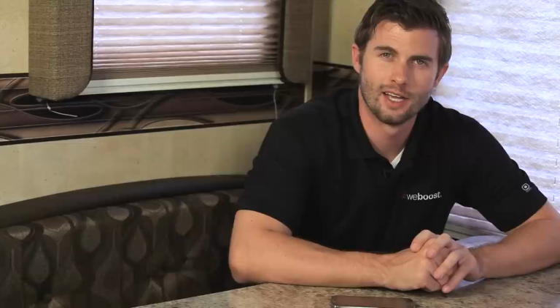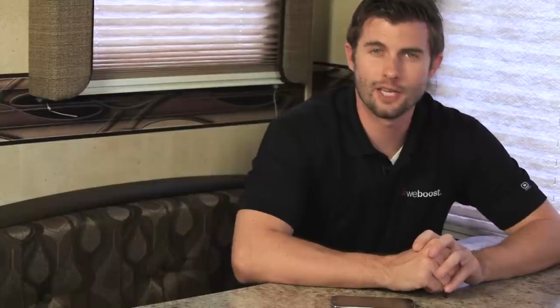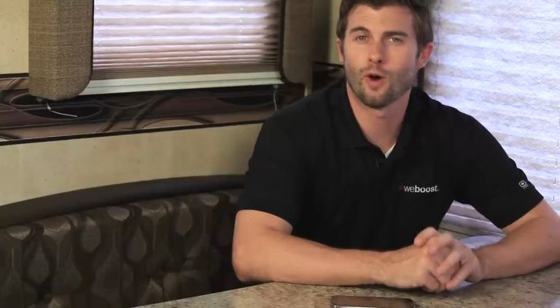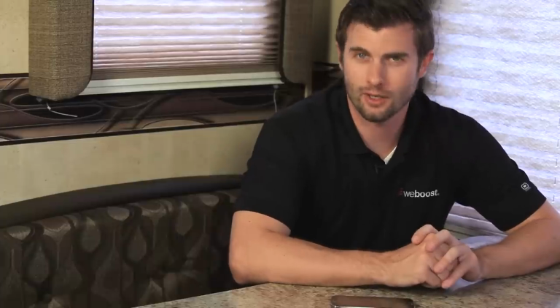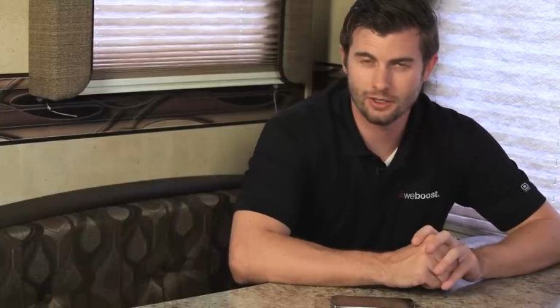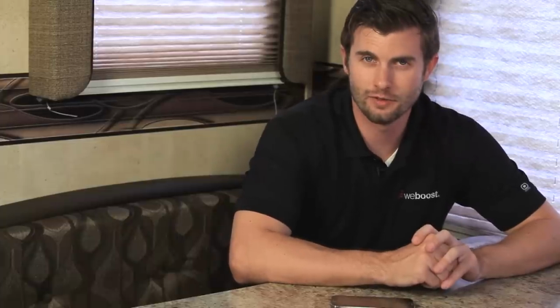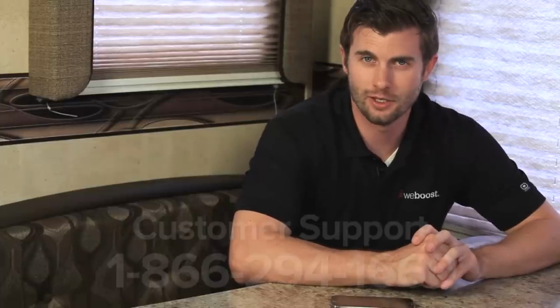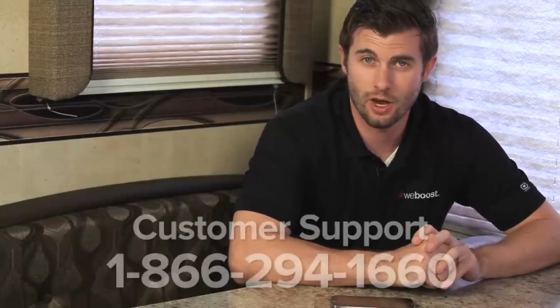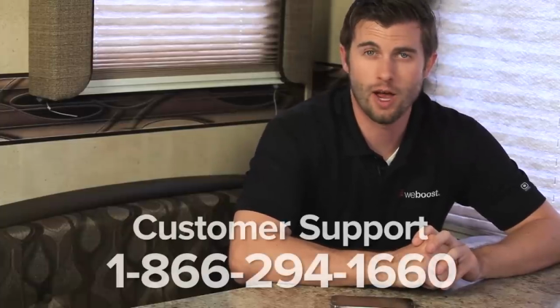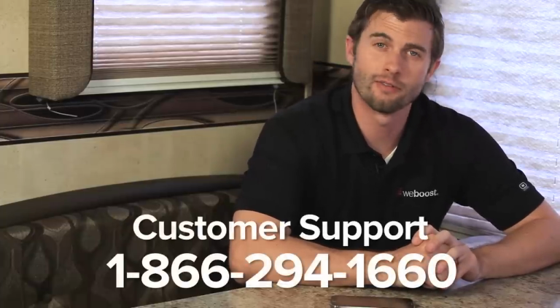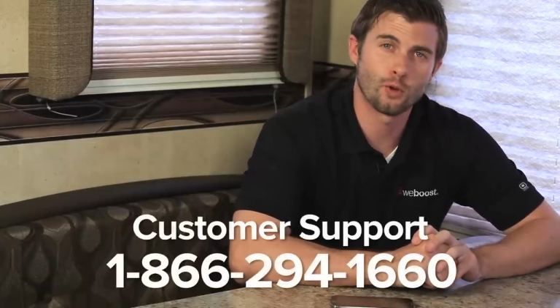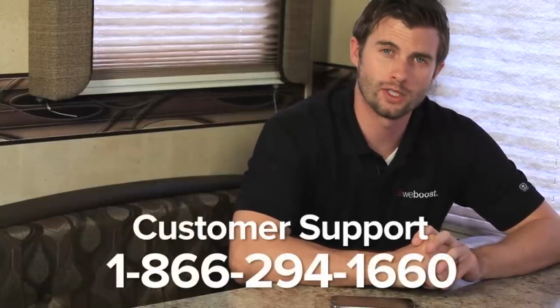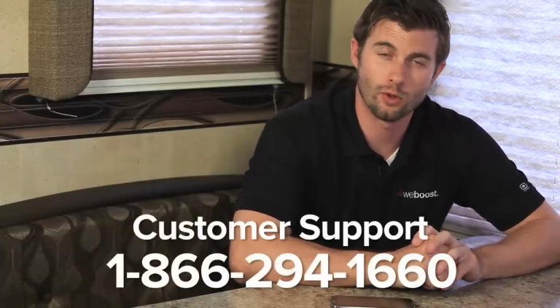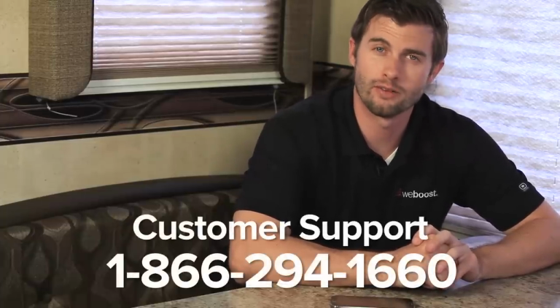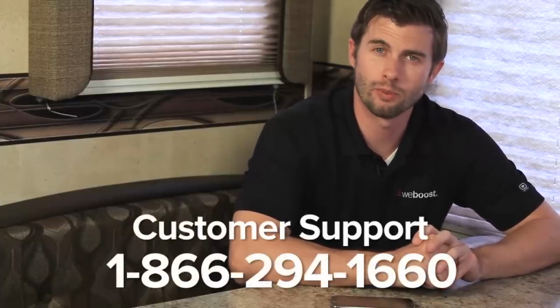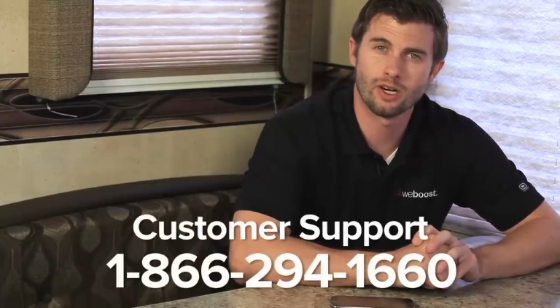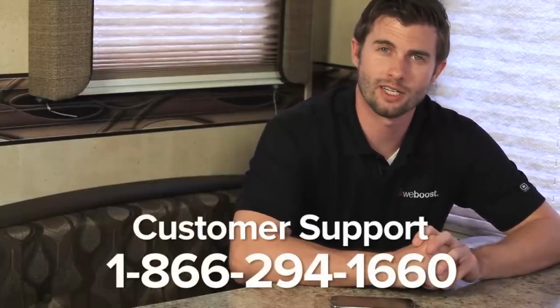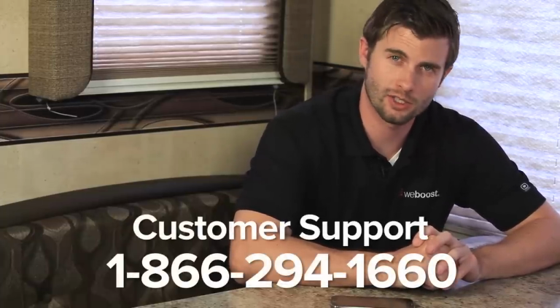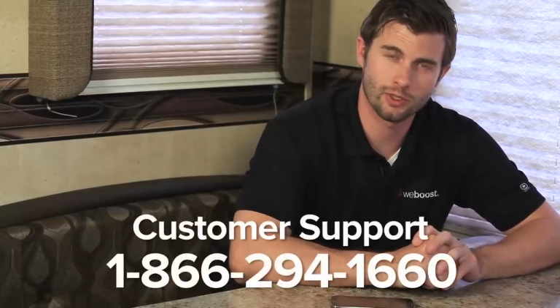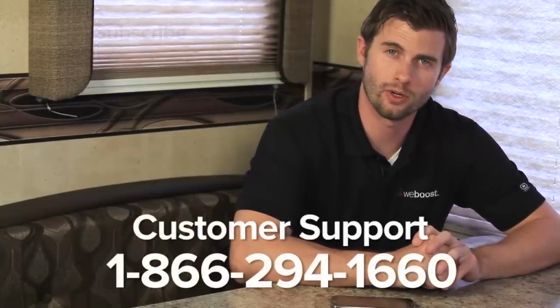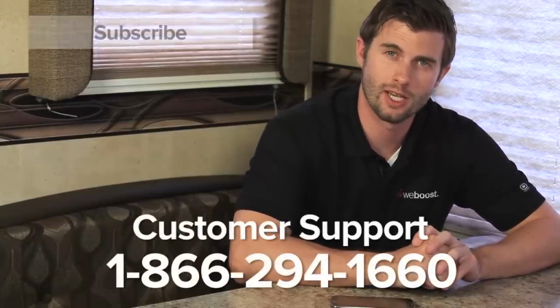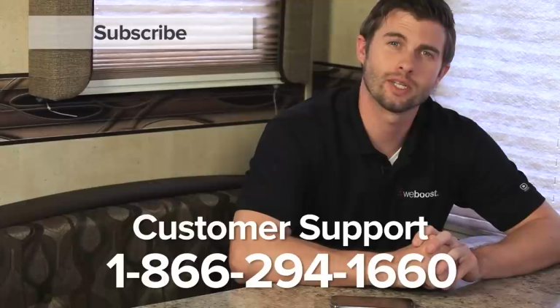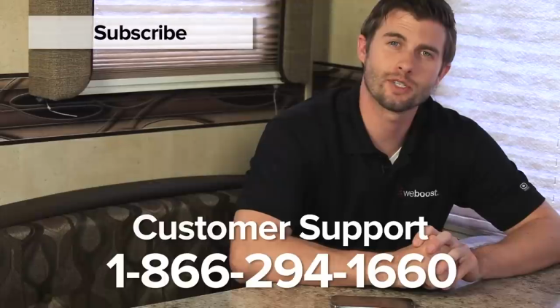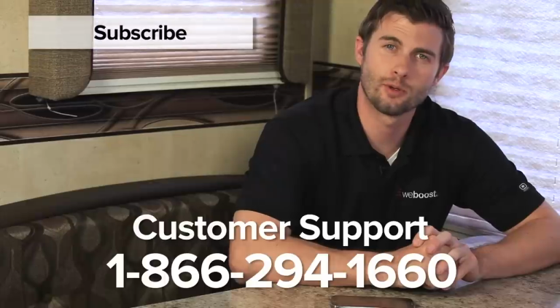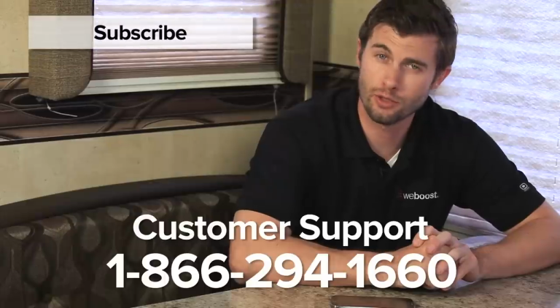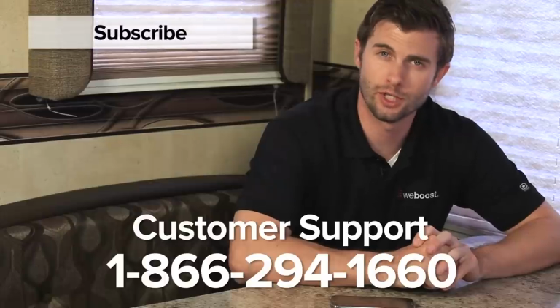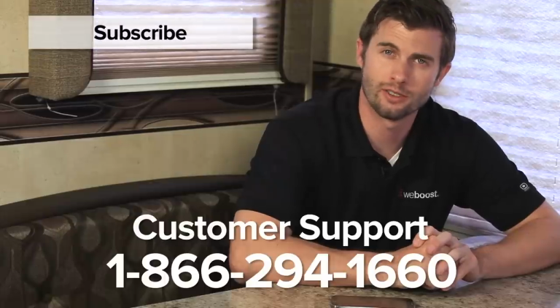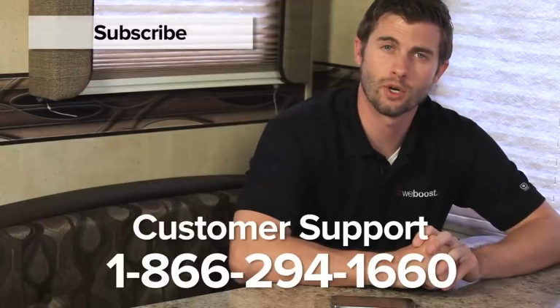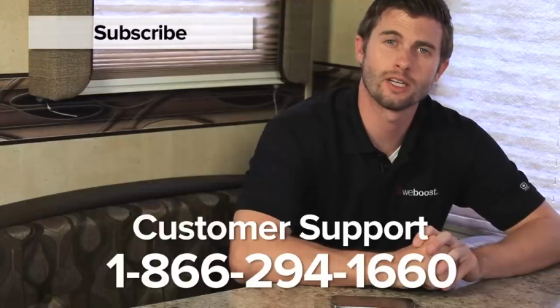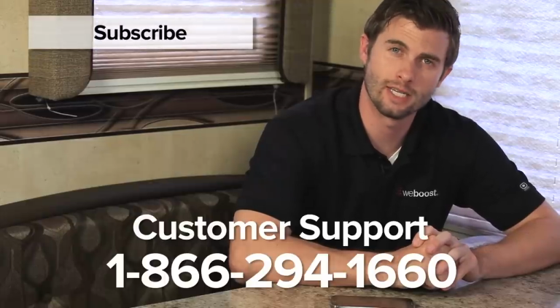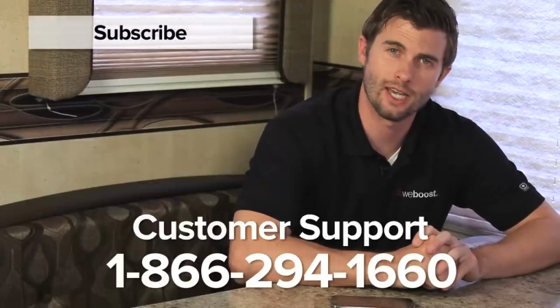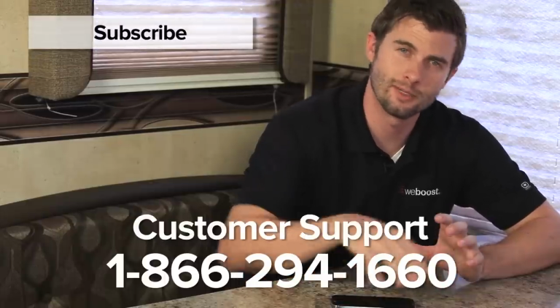Thank you for watching our installation video. If you have any further questions or need help, please contact our customer support, and please subscribe to our YouTube channel for product updates and tips.